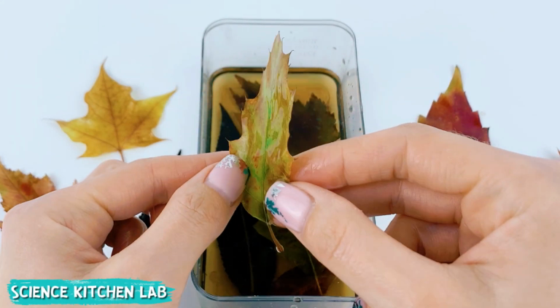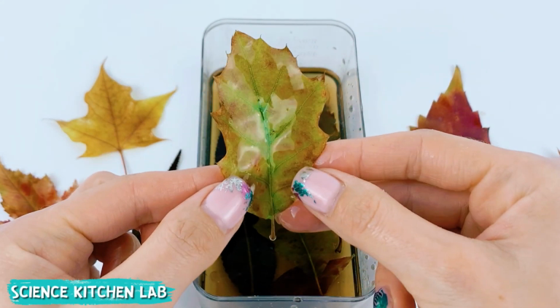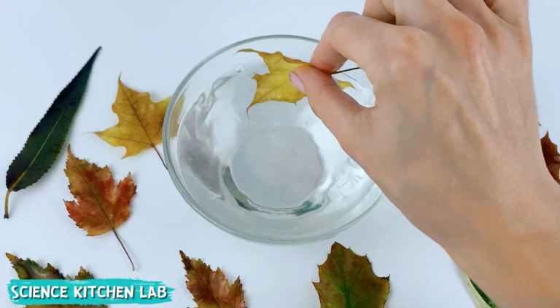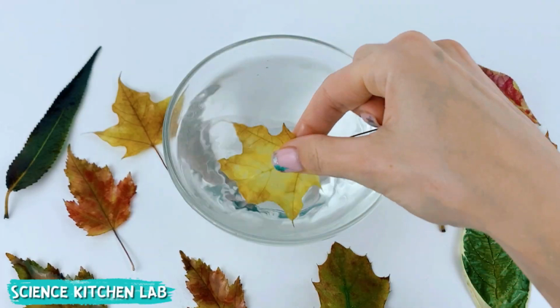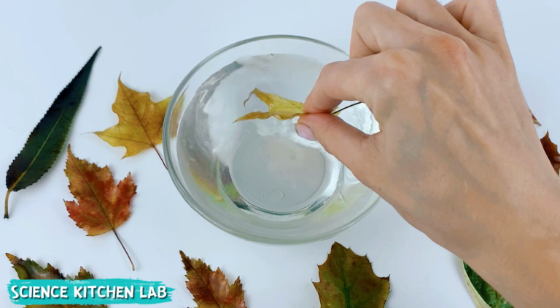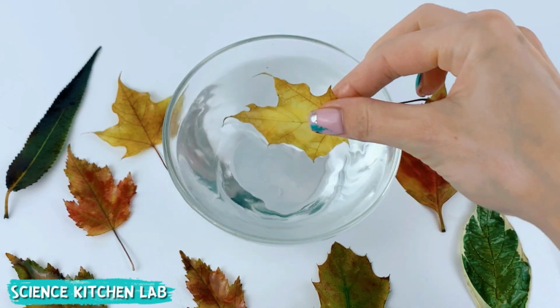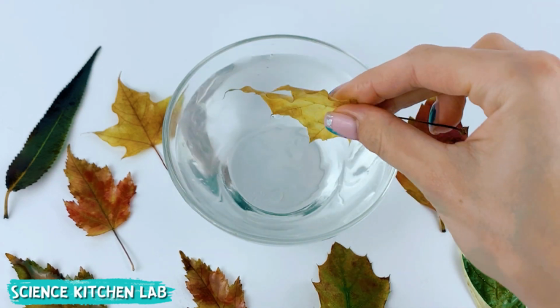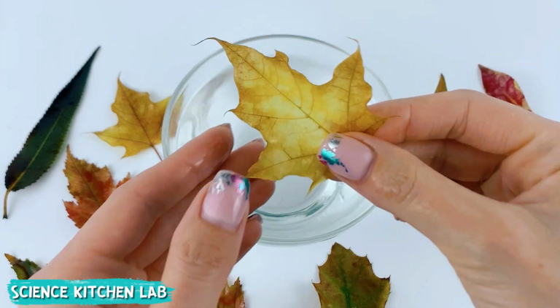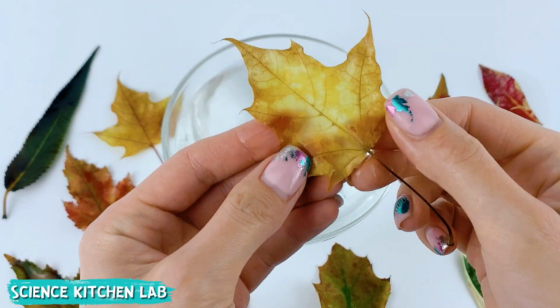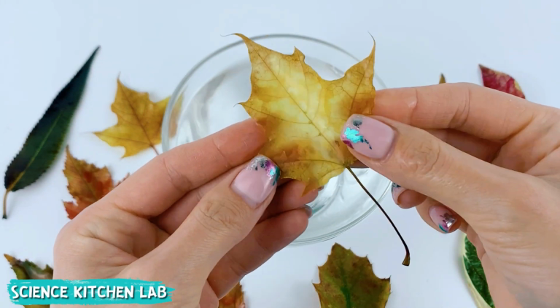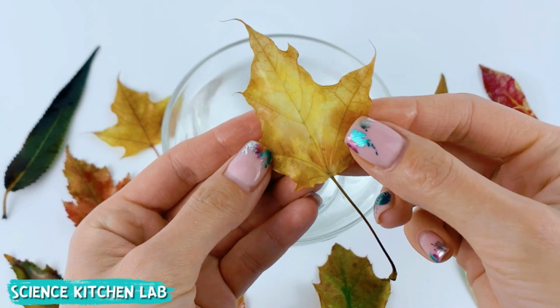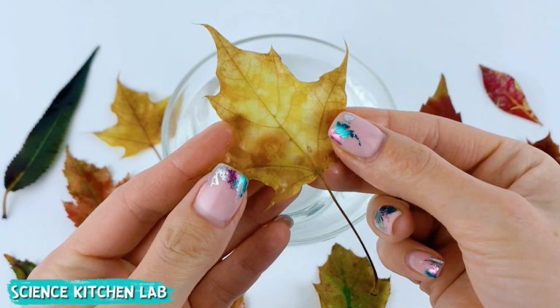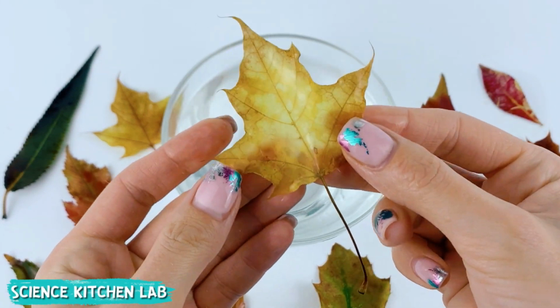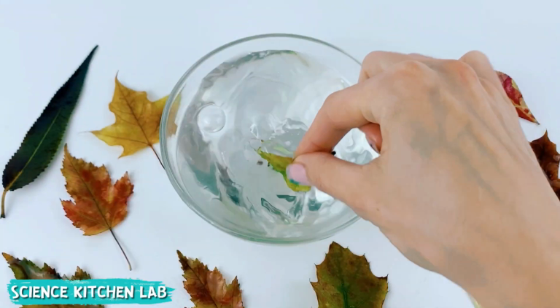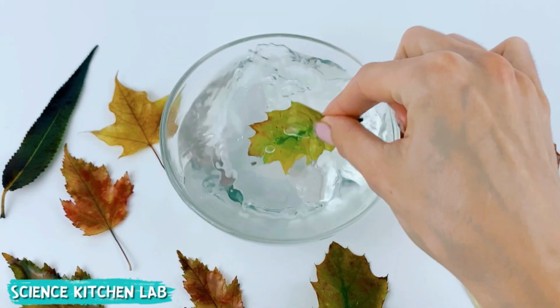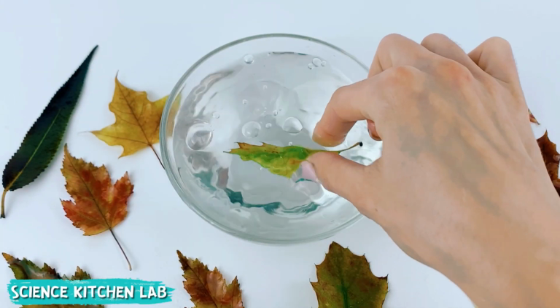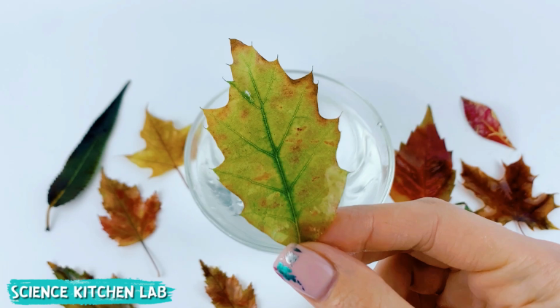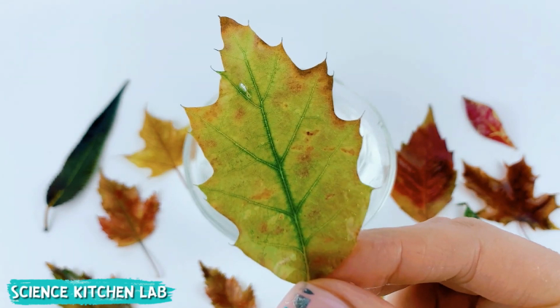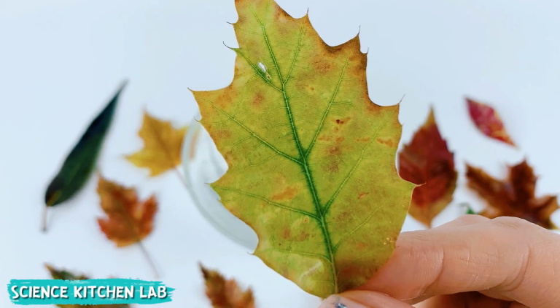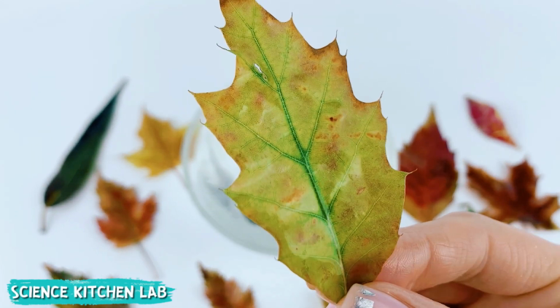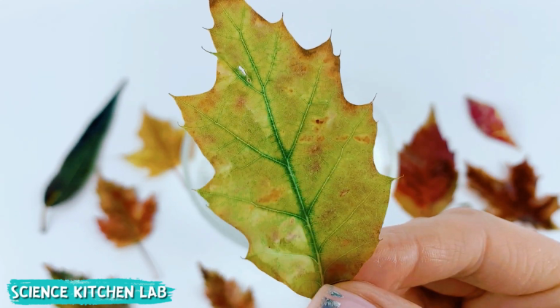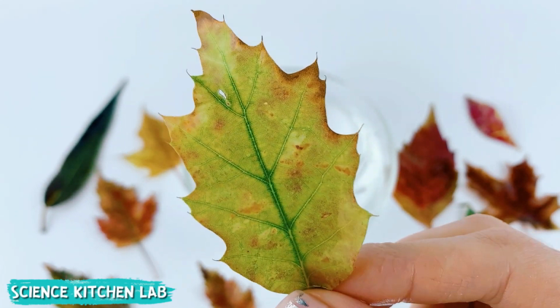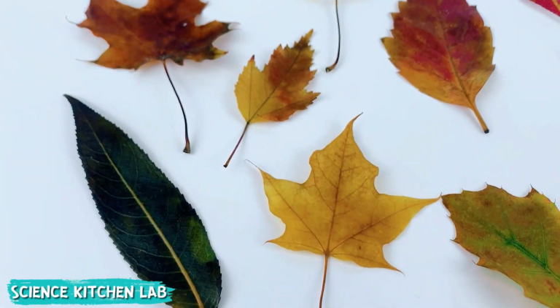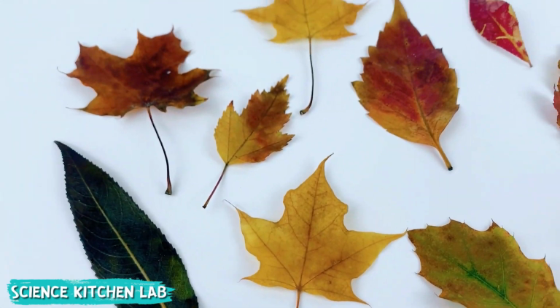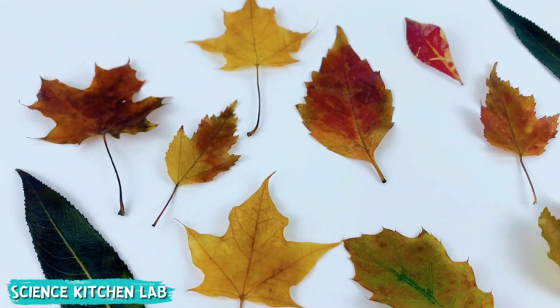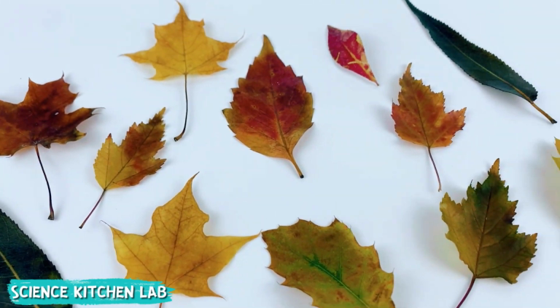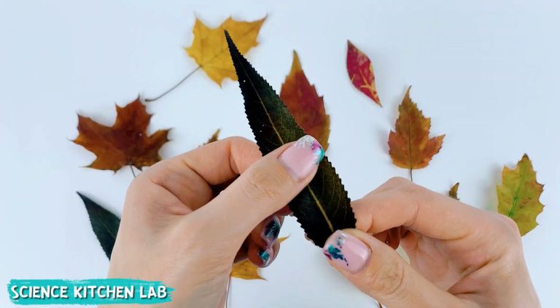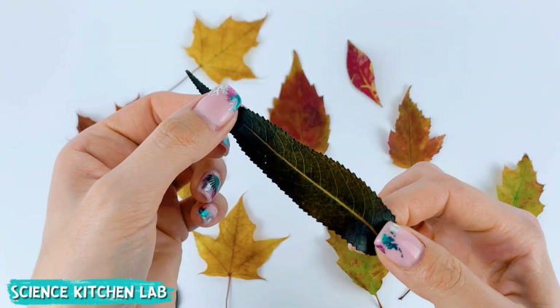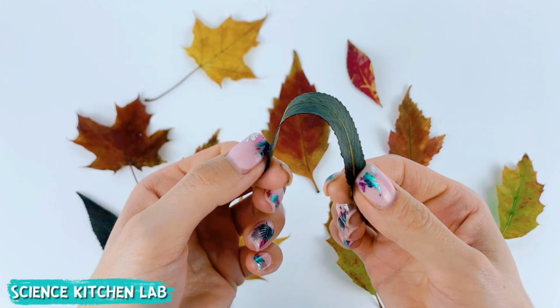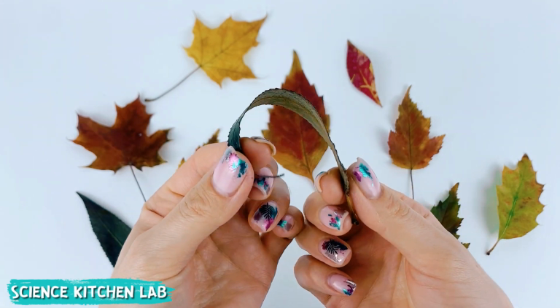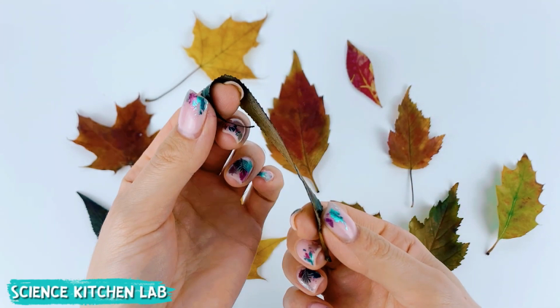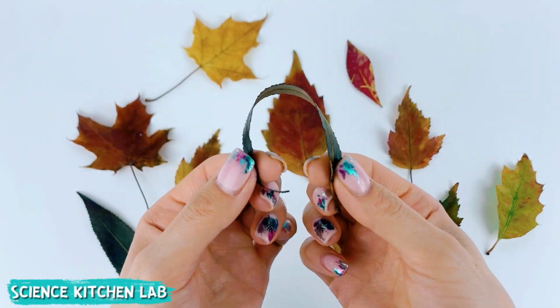Everything brilliant is simple. Glycerin gradually penetrates the leaf cells and replaces the water, preventing the leaf from drying out and deteriorating. This process is called preservation — essentially we're creating mummy leaves that retain their beauty and flexibility for a long time.